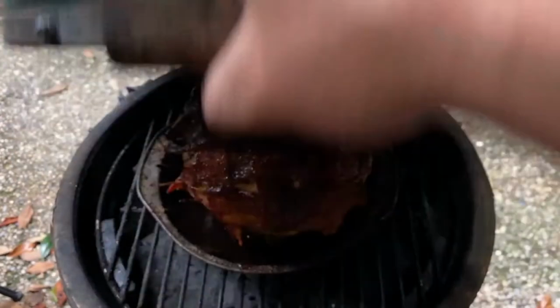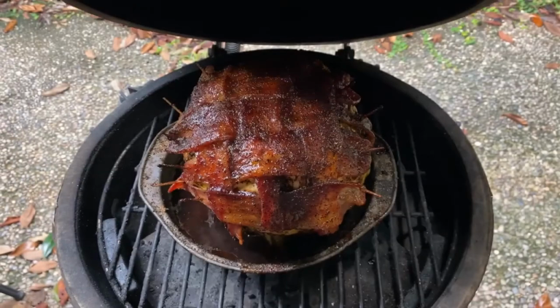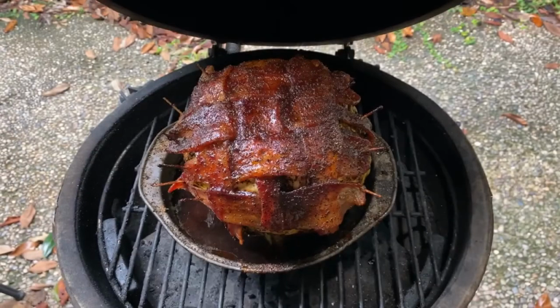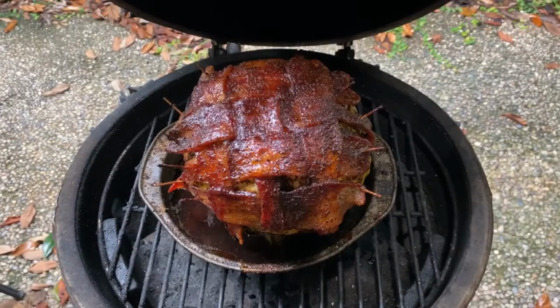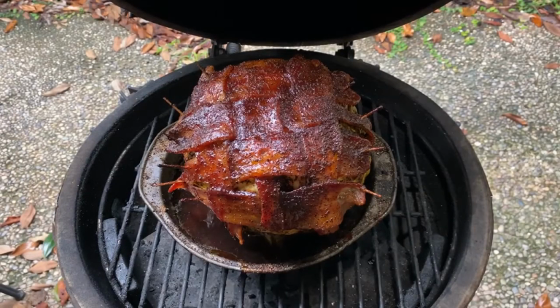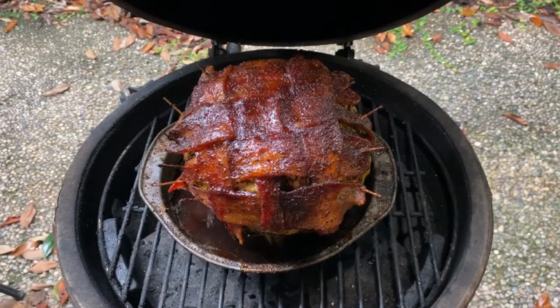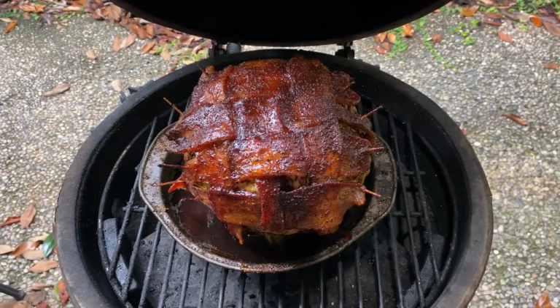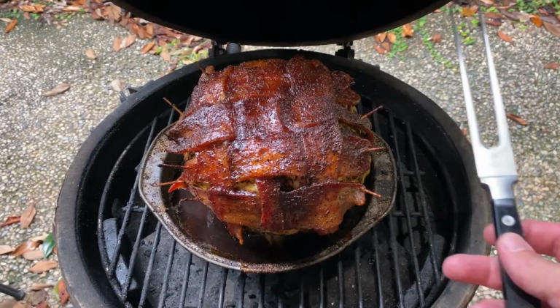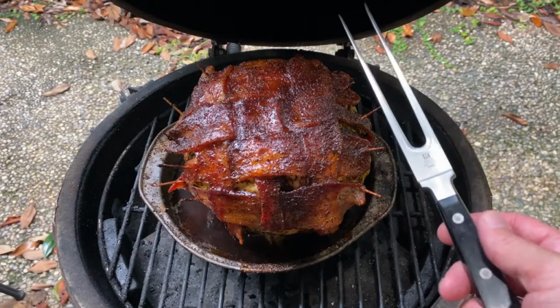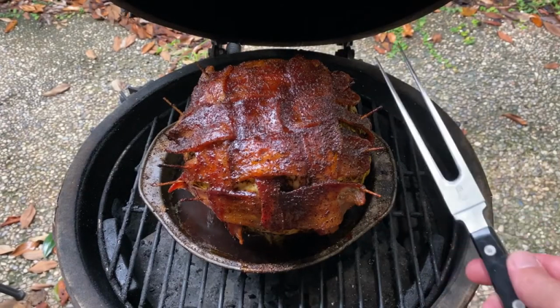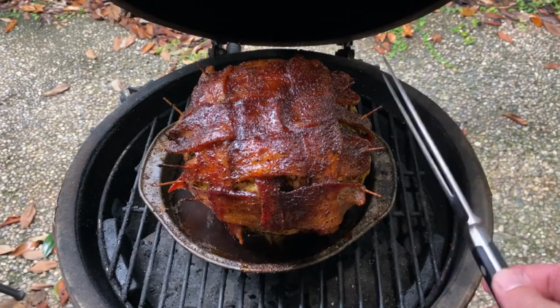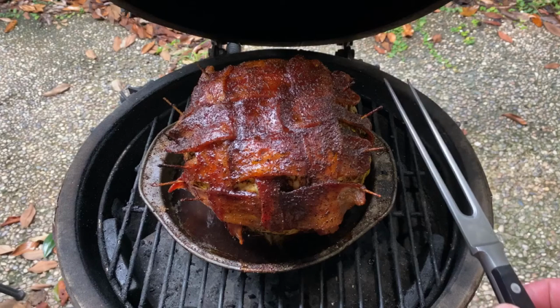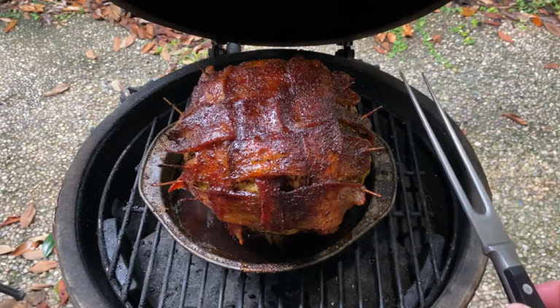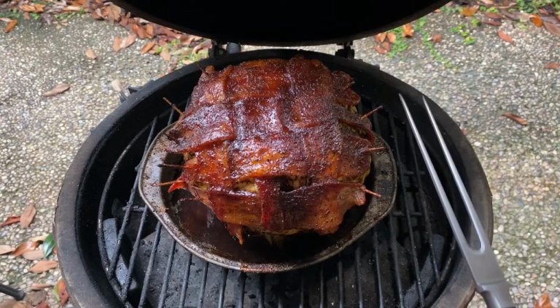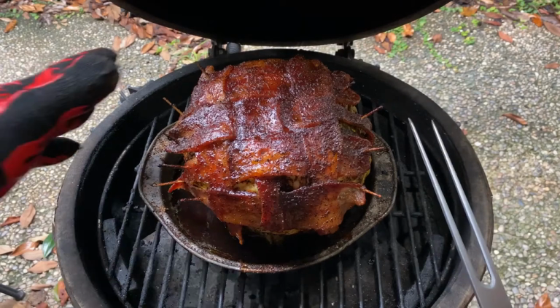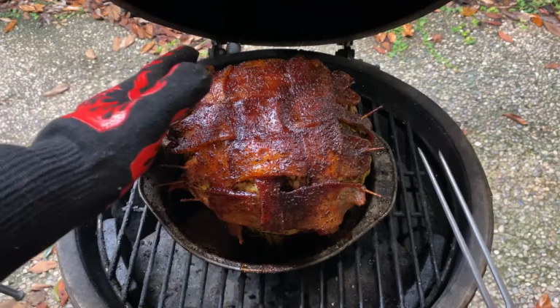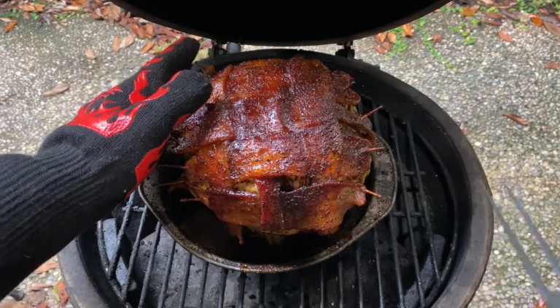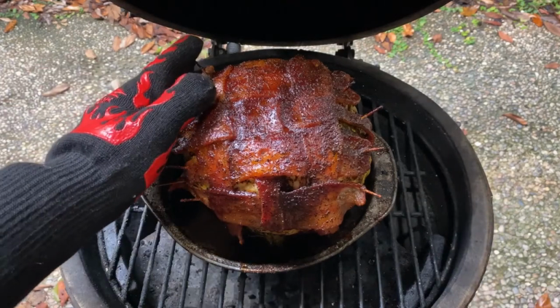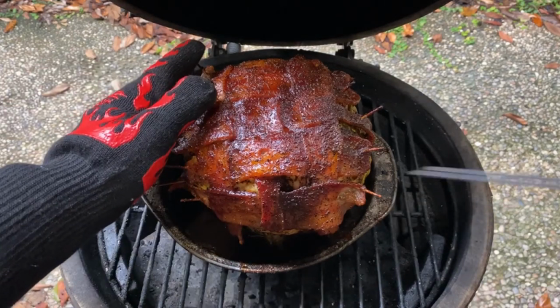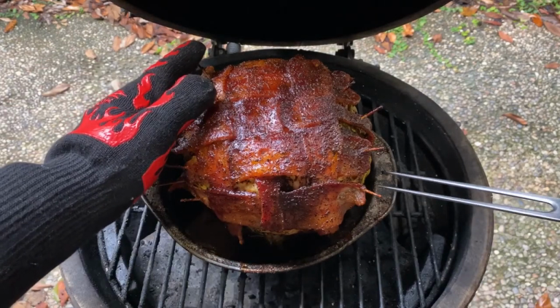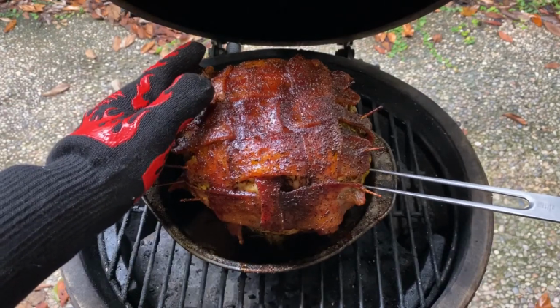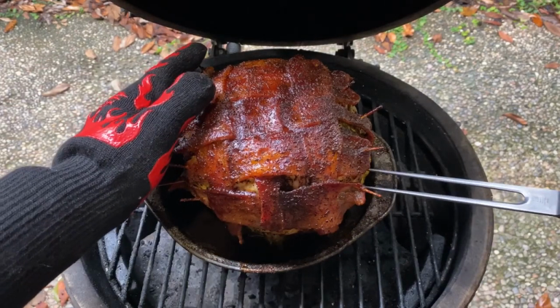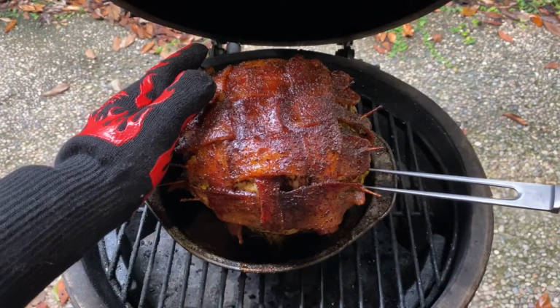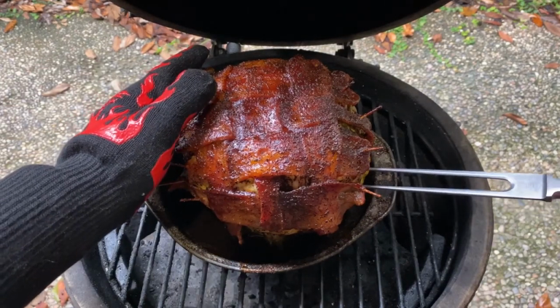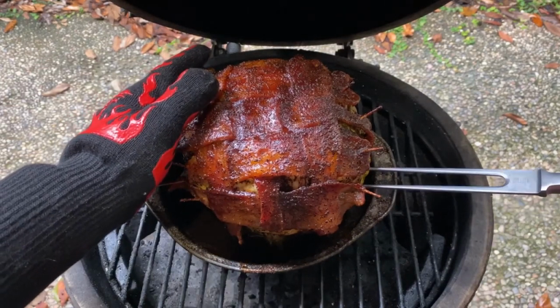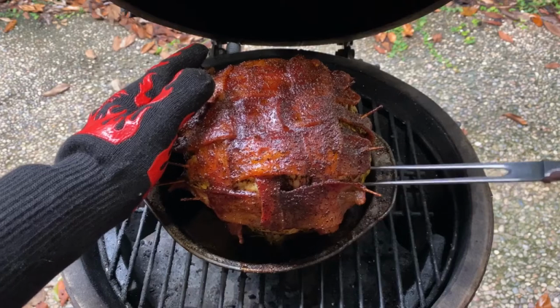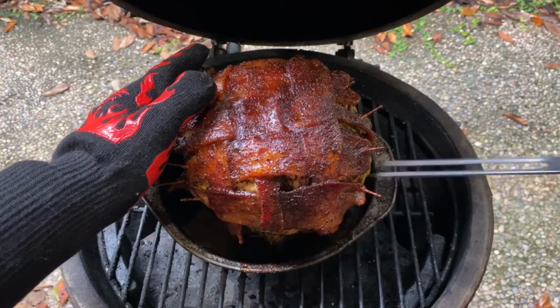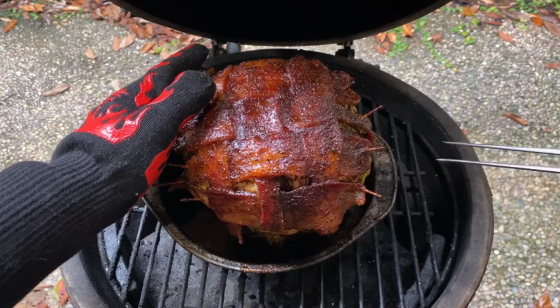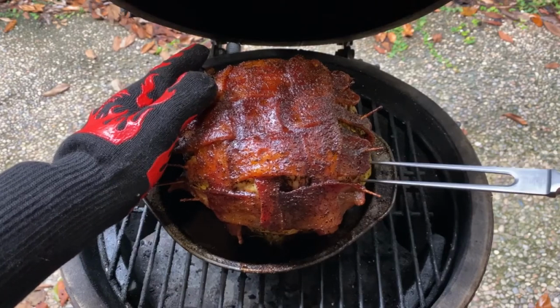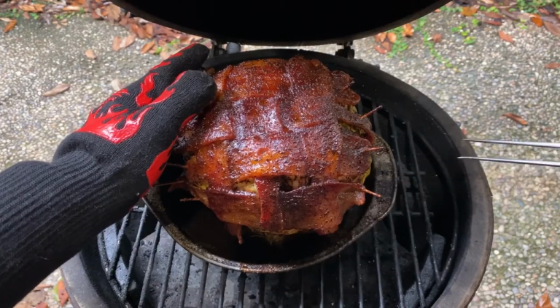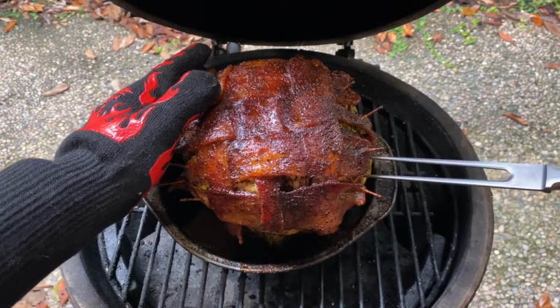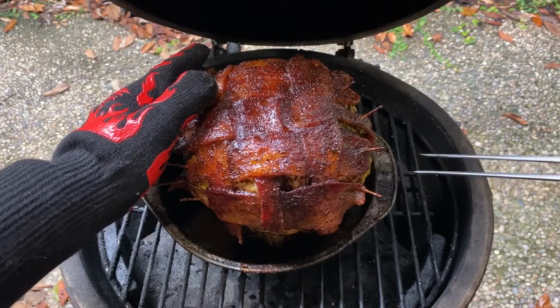The cabbage has now been on the smoker for 2 hours total, and you can see the bacon has started to crisp up, so we're going to give it a probe test. The cabbage isn't done until it's probe tender — this one fails, so add more sauce and keep on smoking.